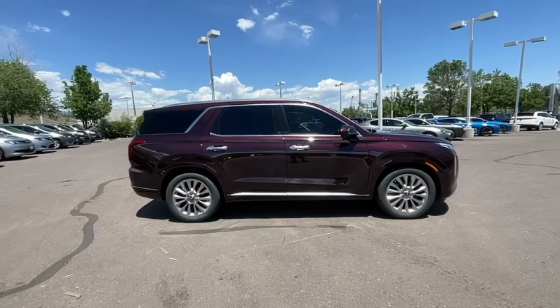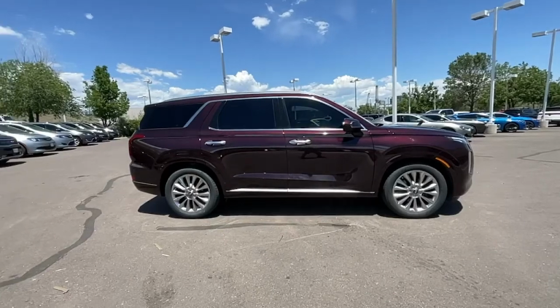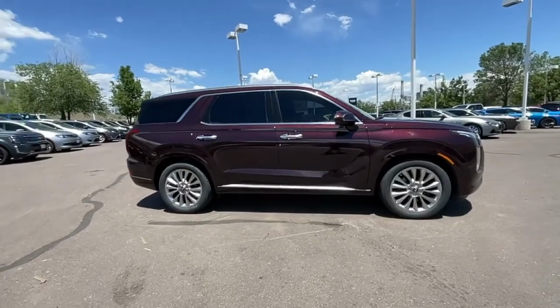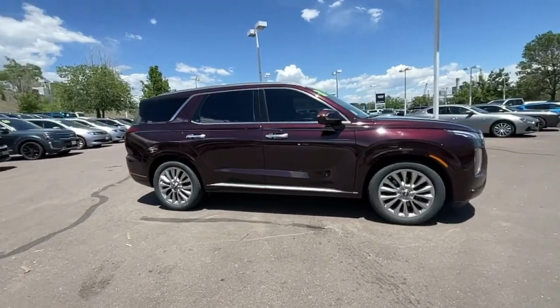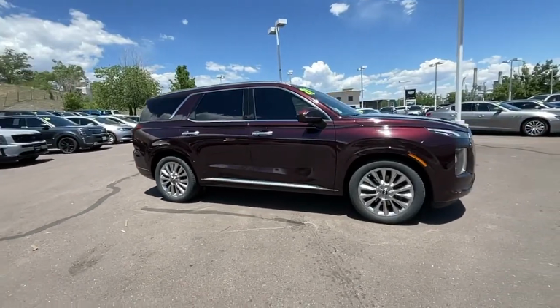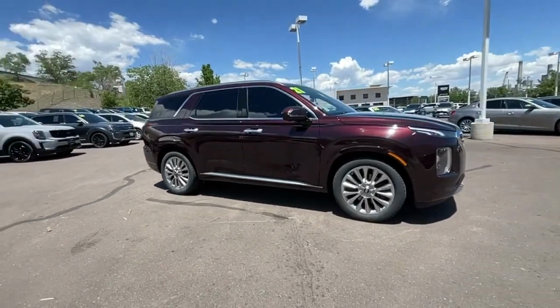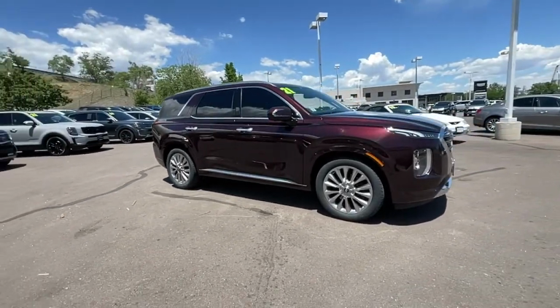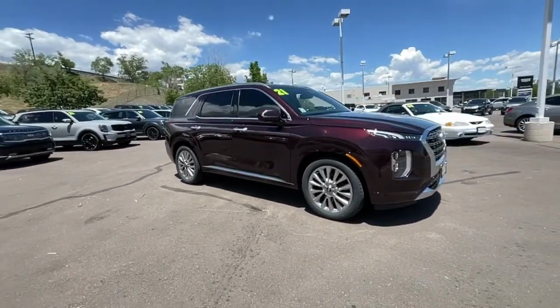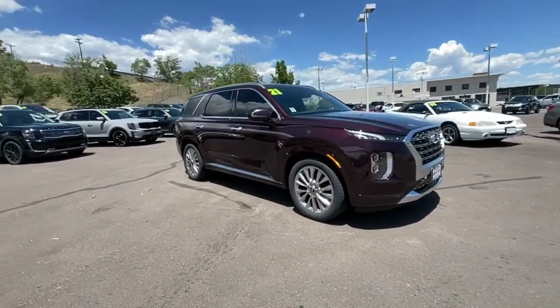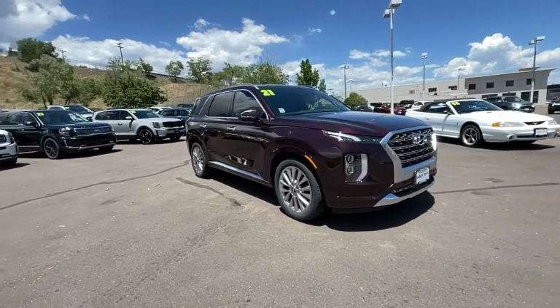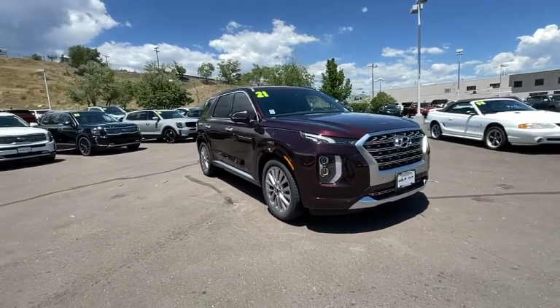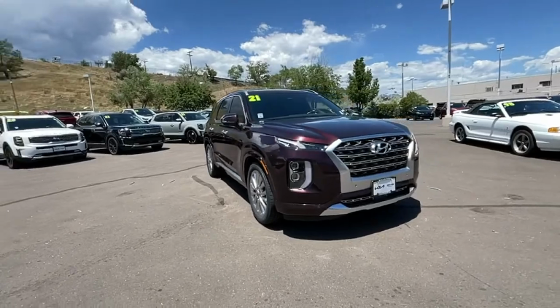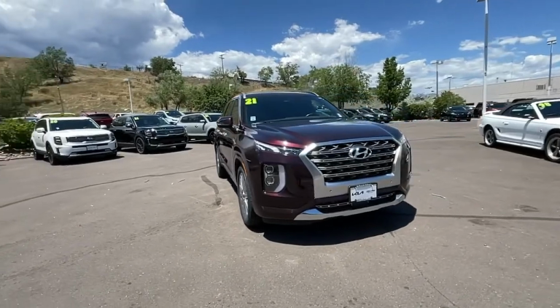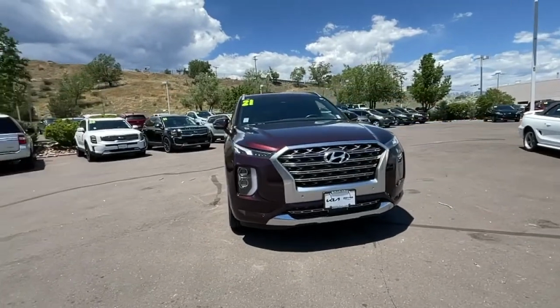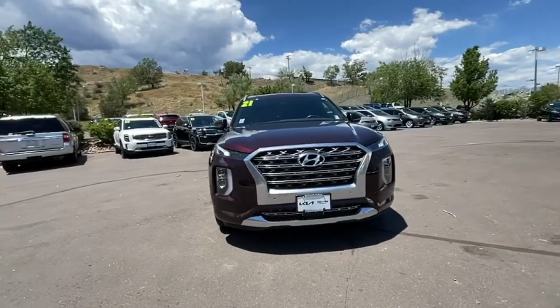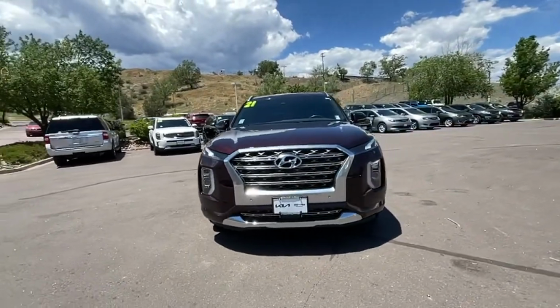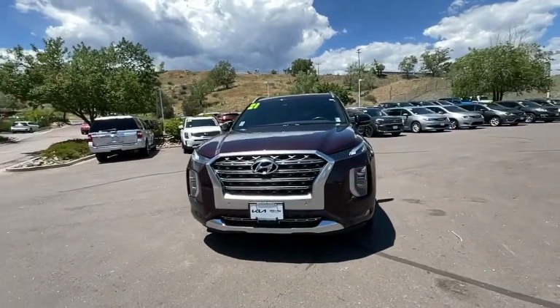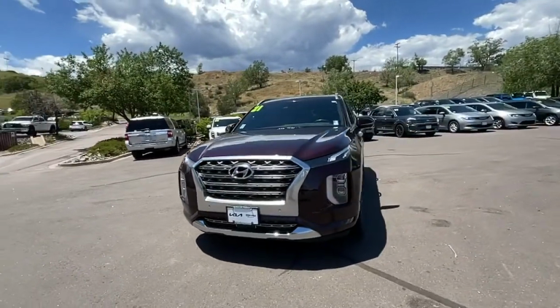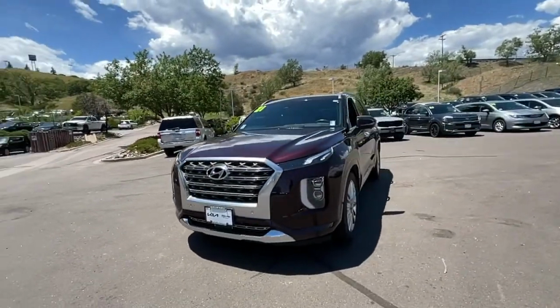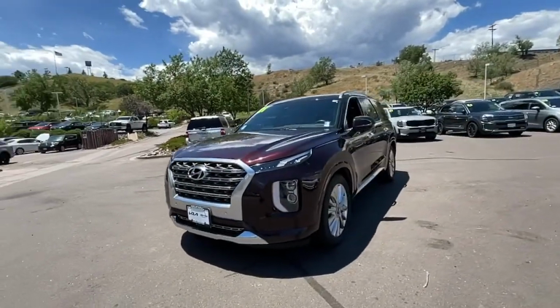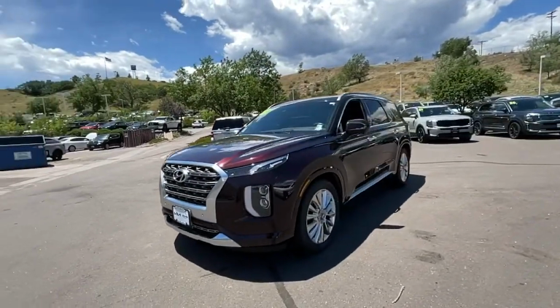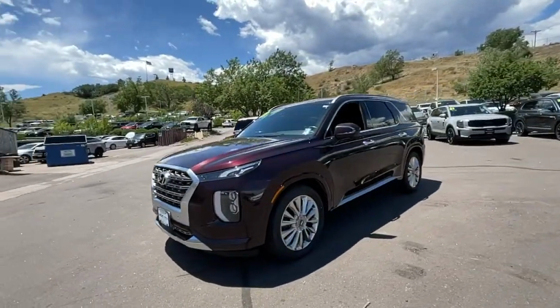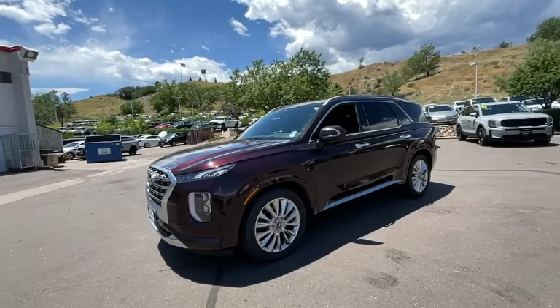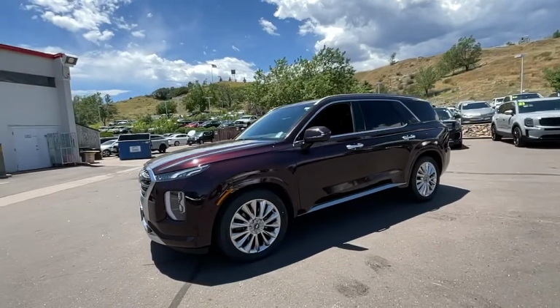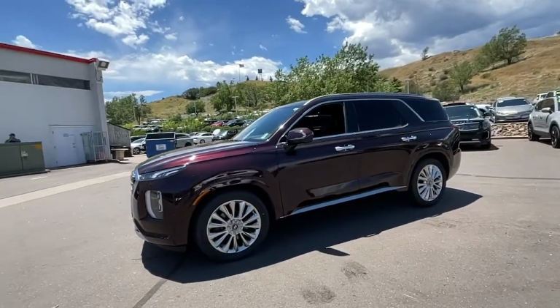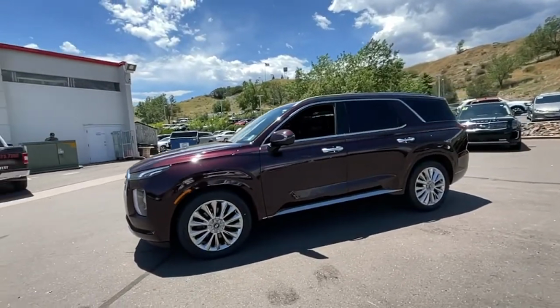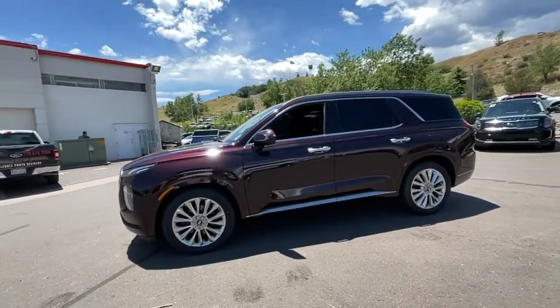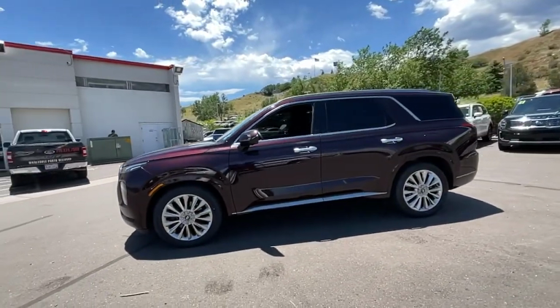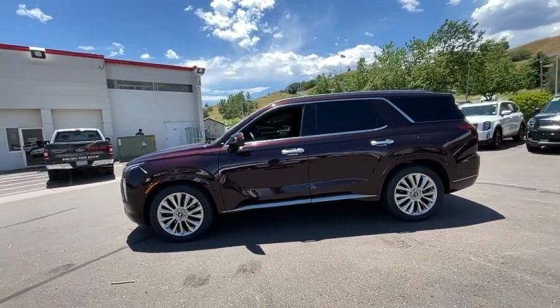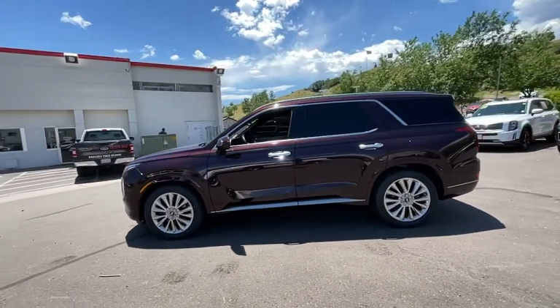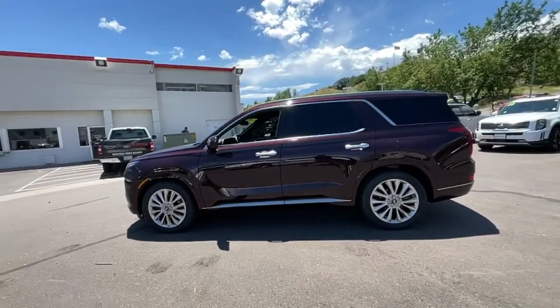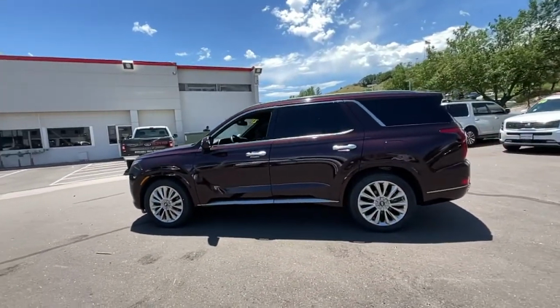You will be amazed by this 2020 Hyundai Palisade. With less than 40,000 miles on the odometer, this vehicle stands out from the rest. Enjoy a new level of comfort and convenience on all your family outings in this spacious Palisade.